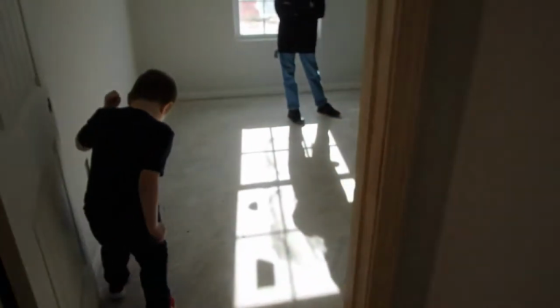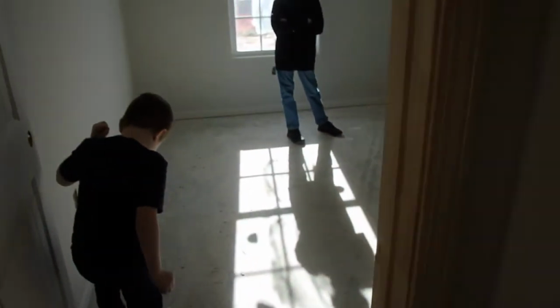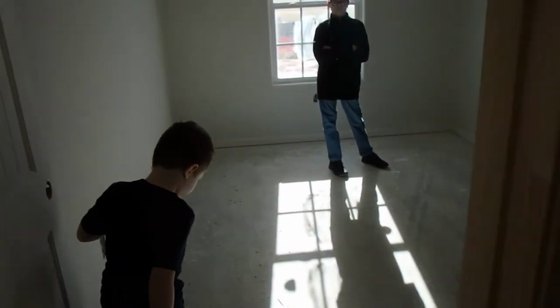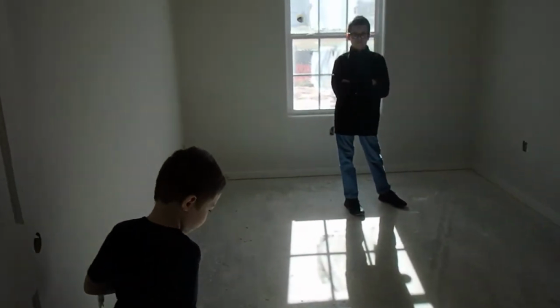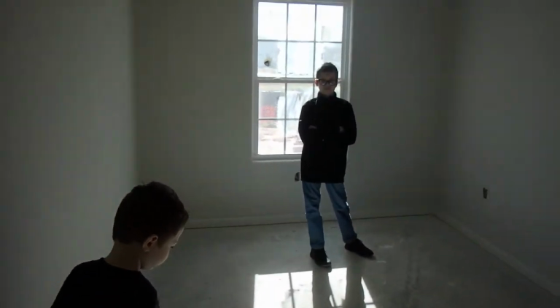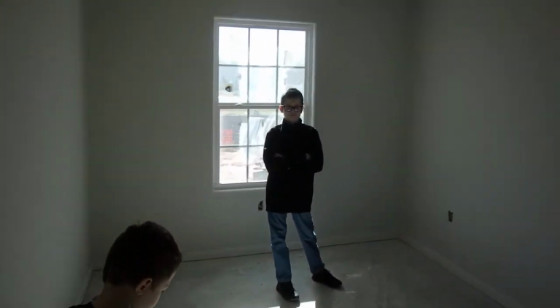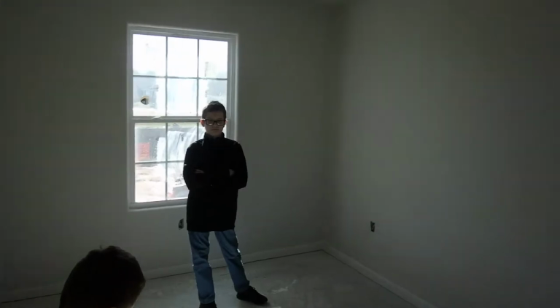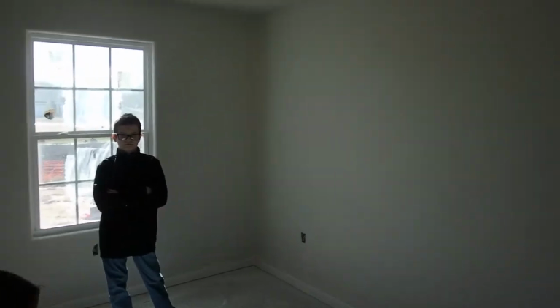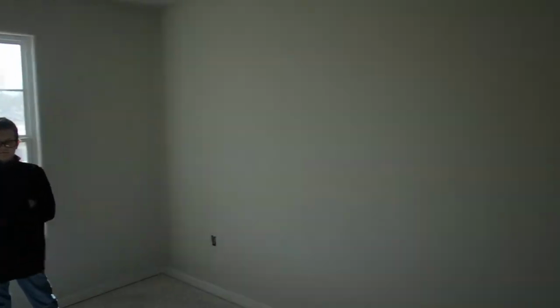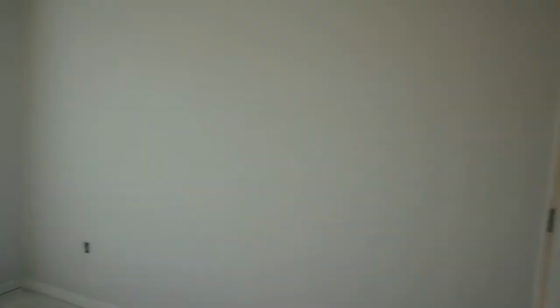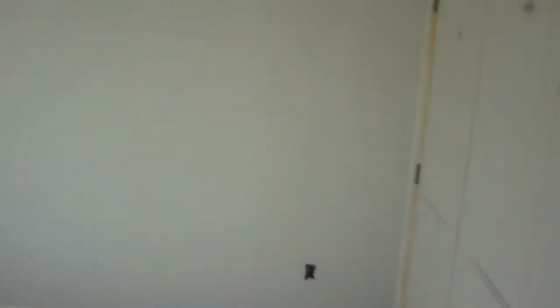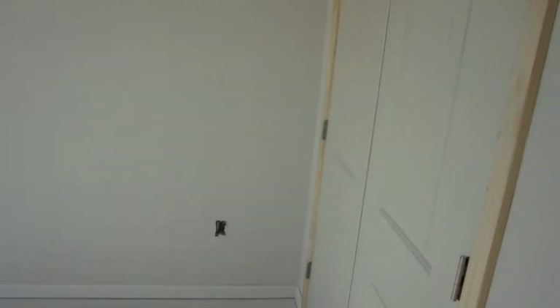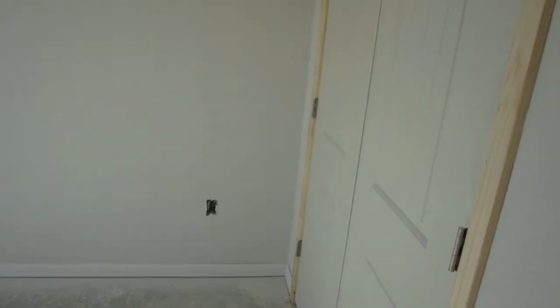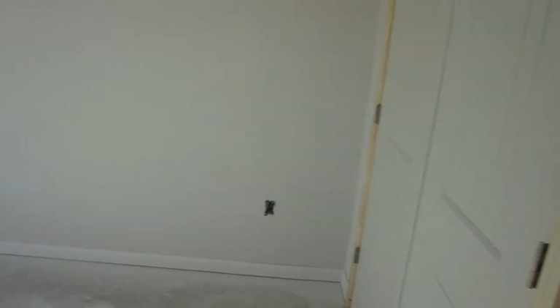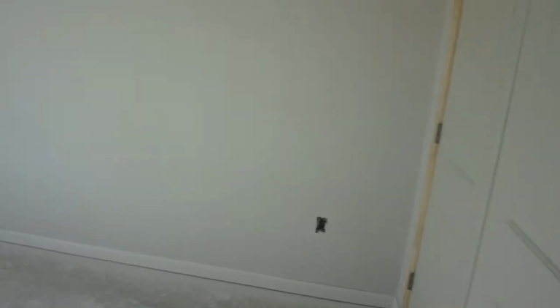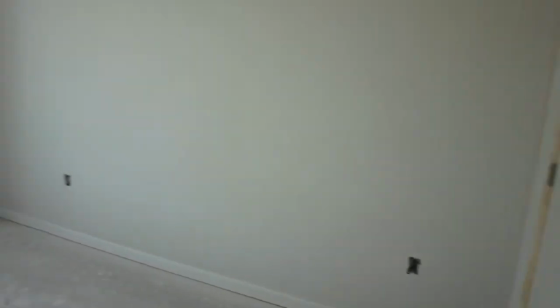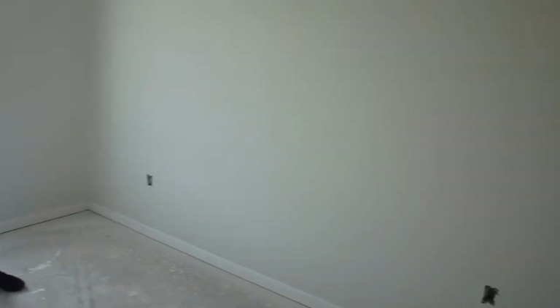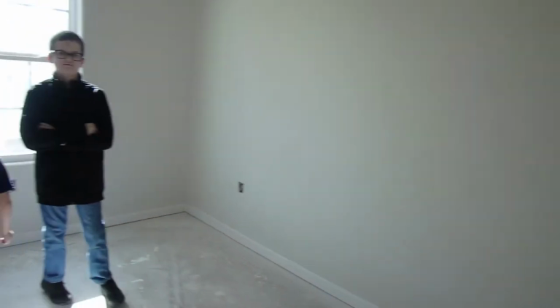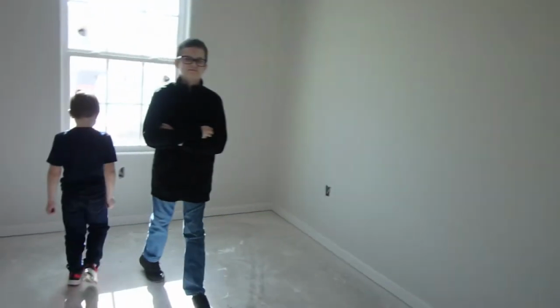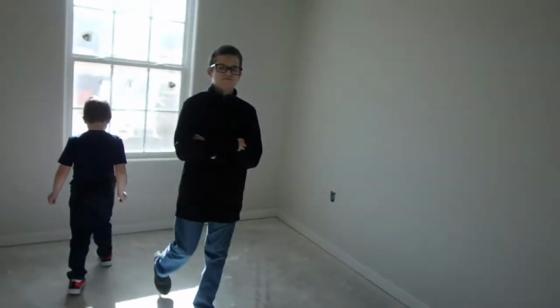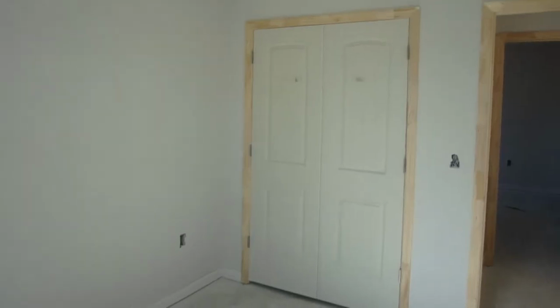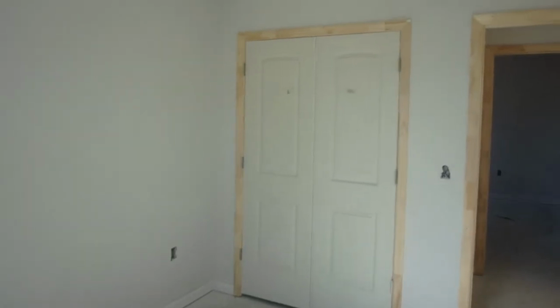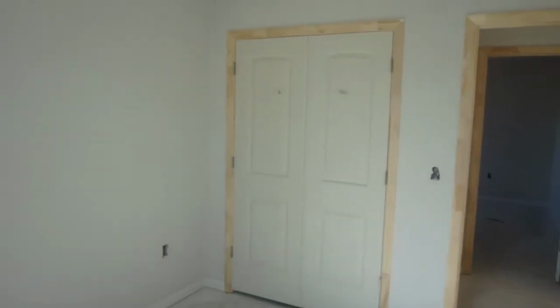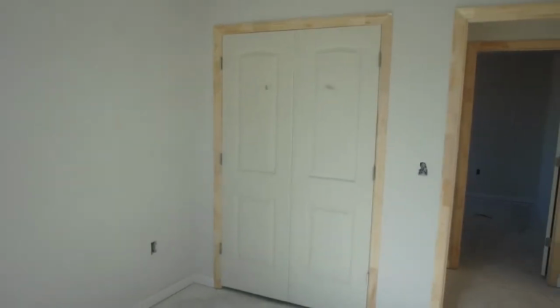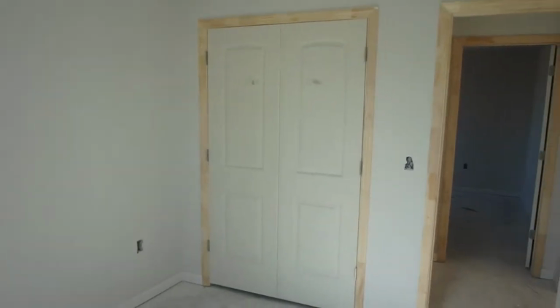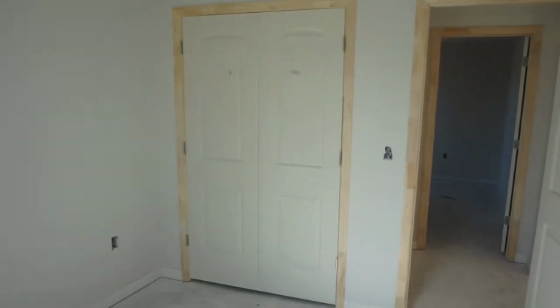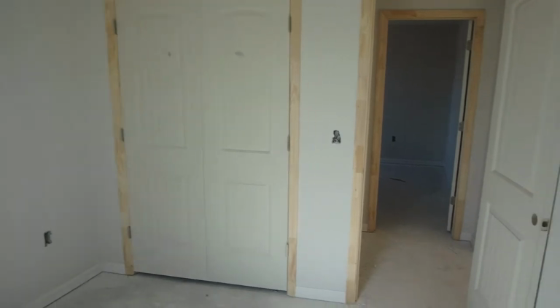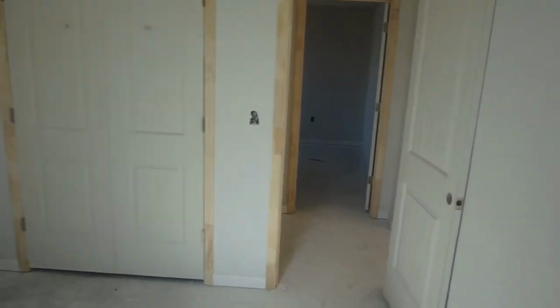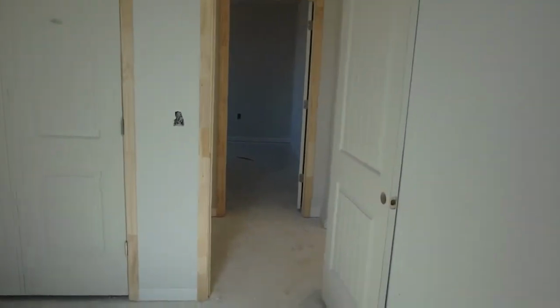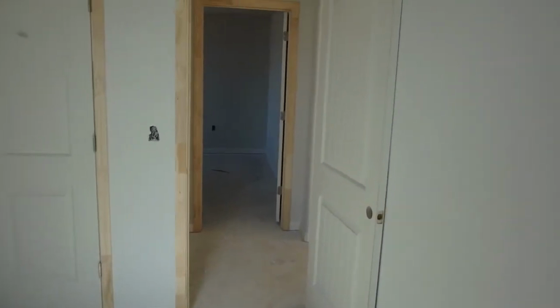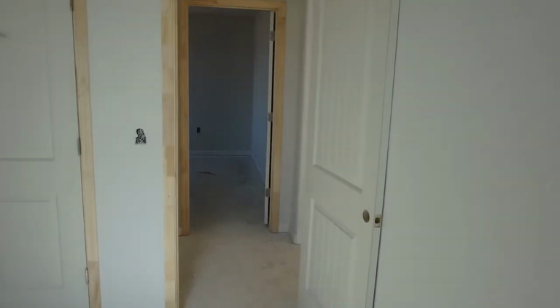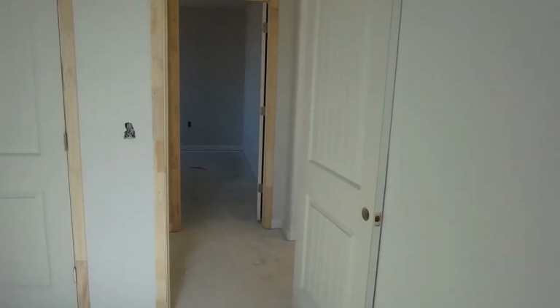And Jaden's room. This is Jaden's closet, and going back out.